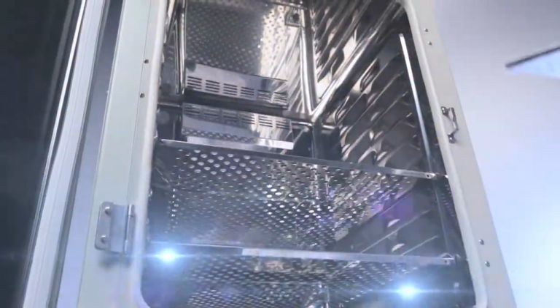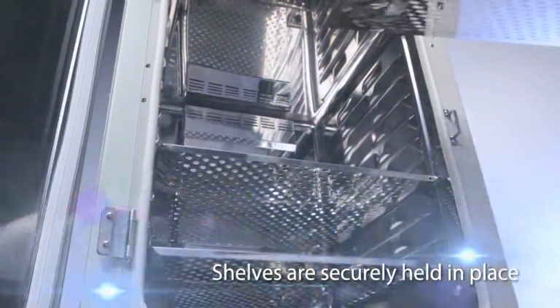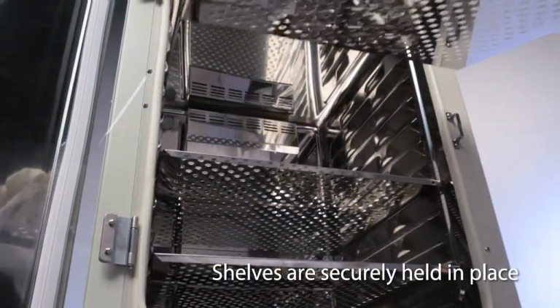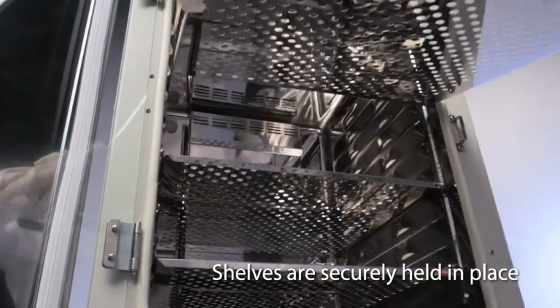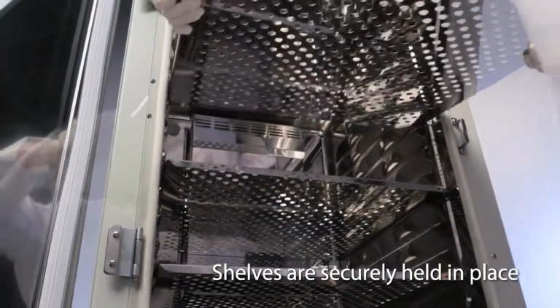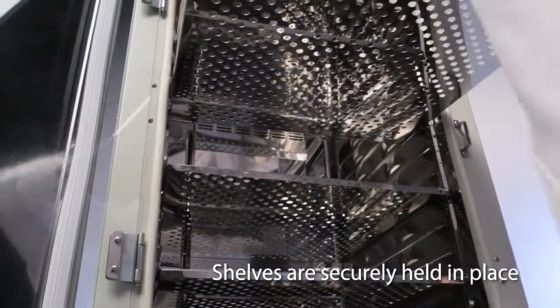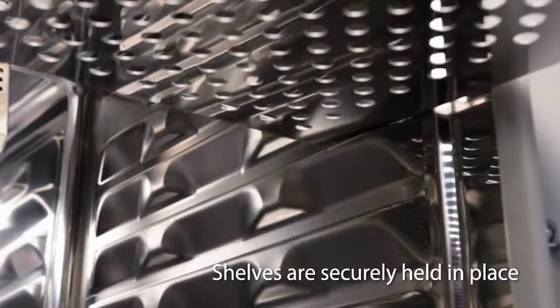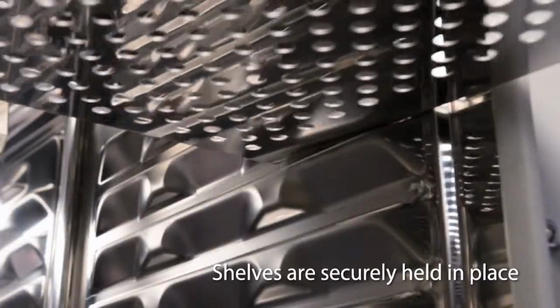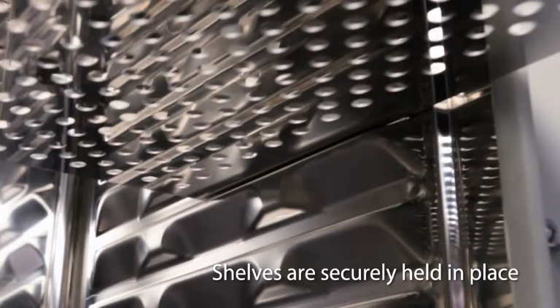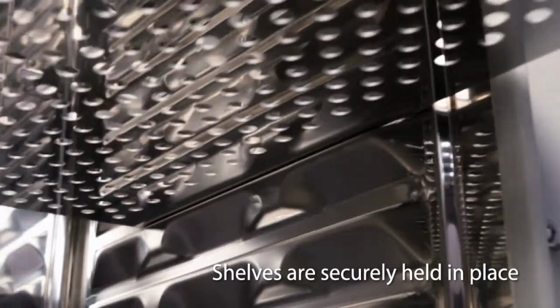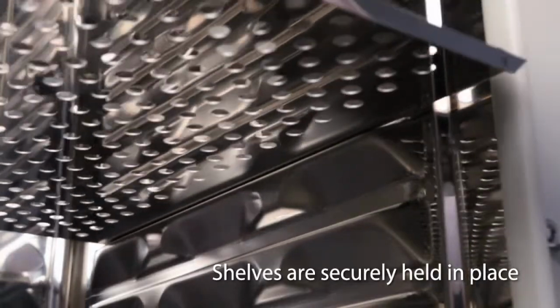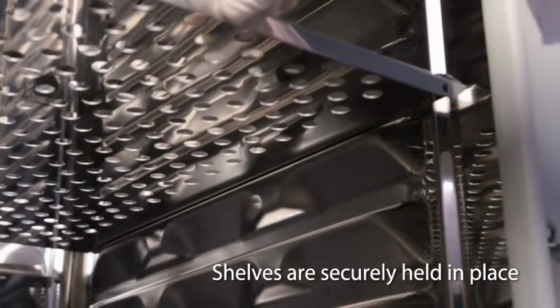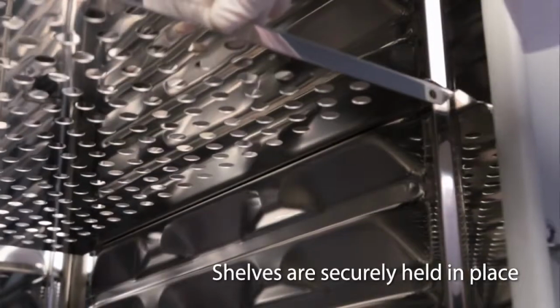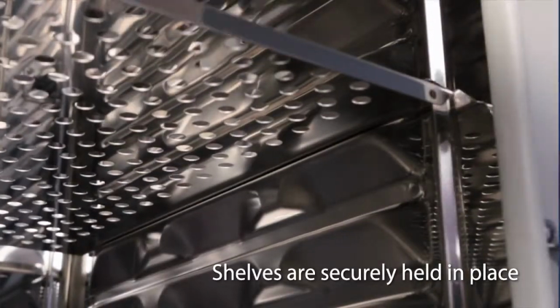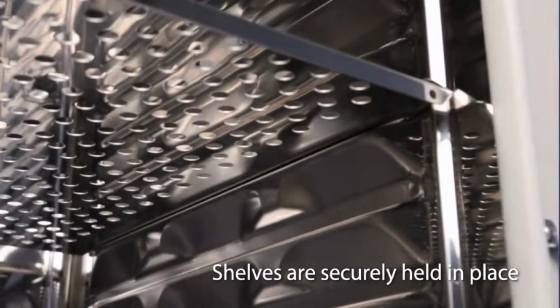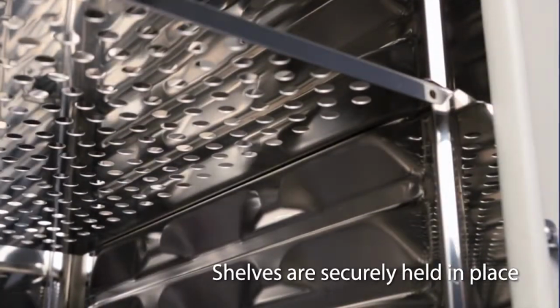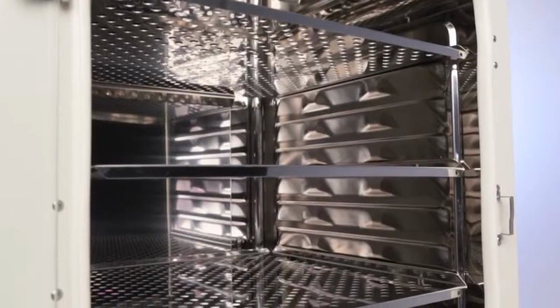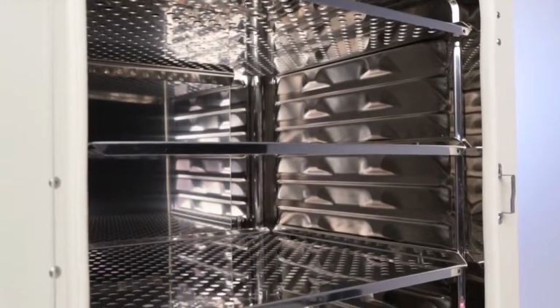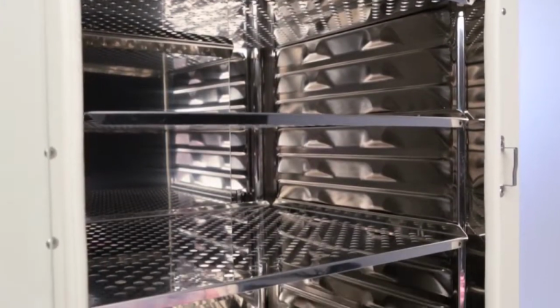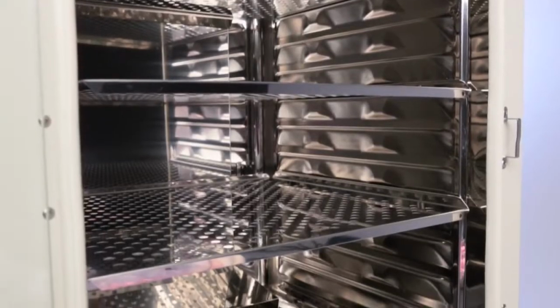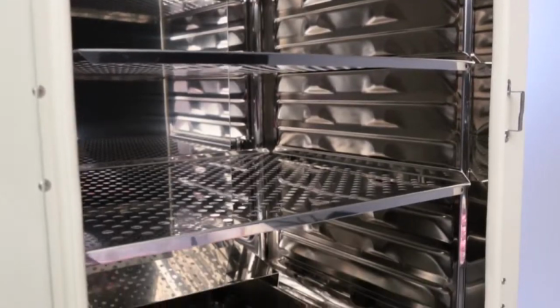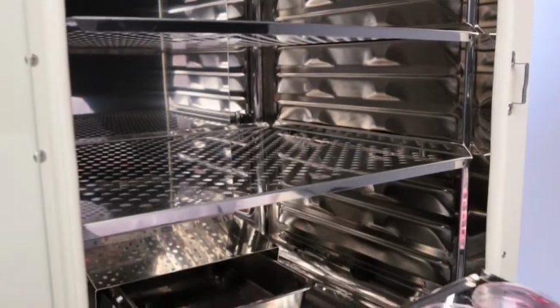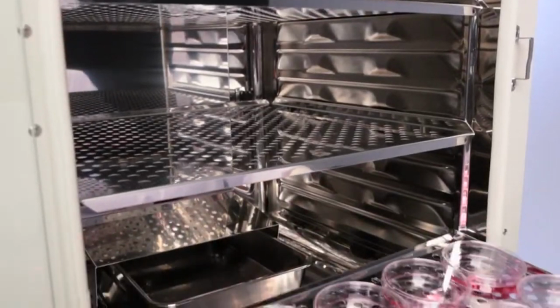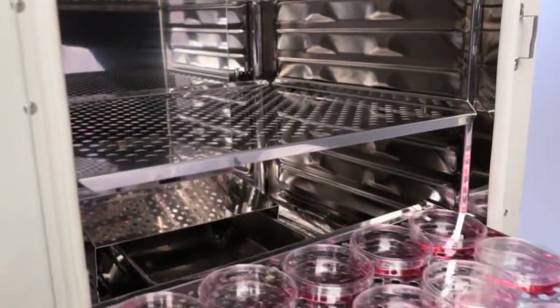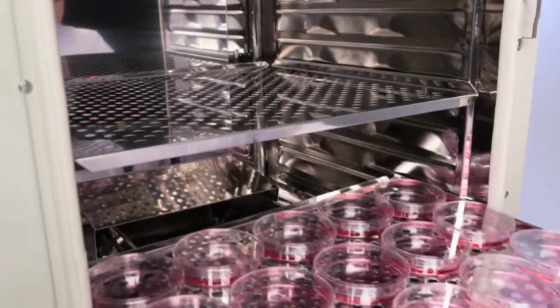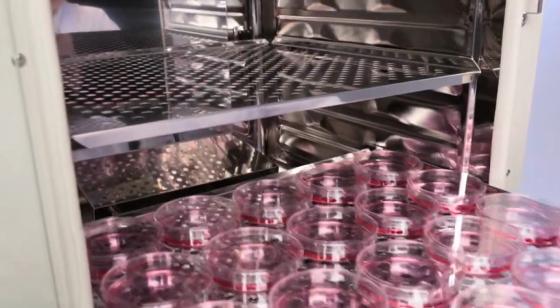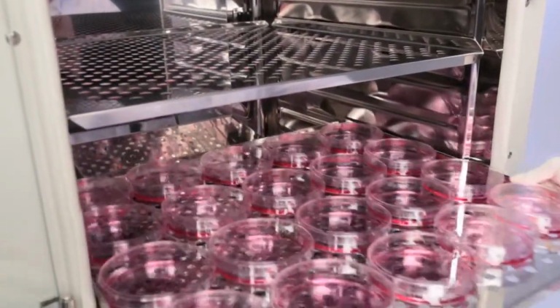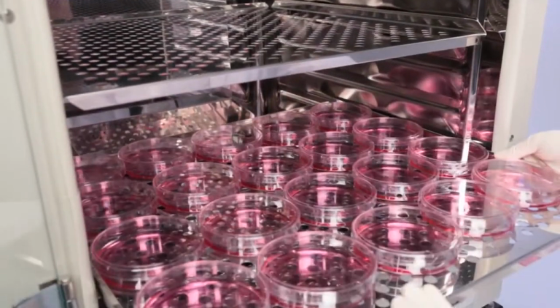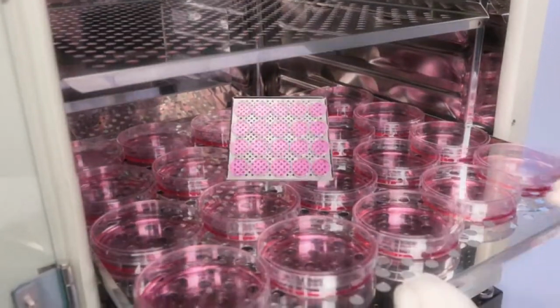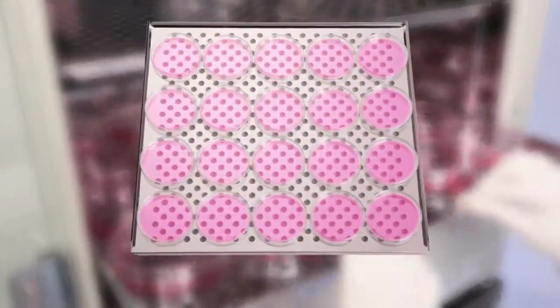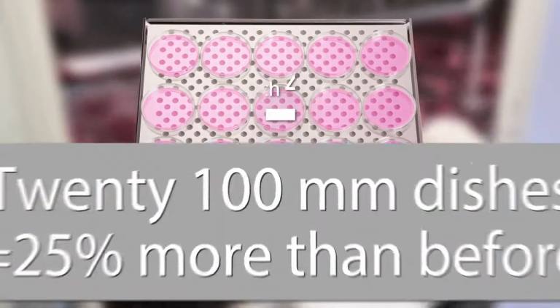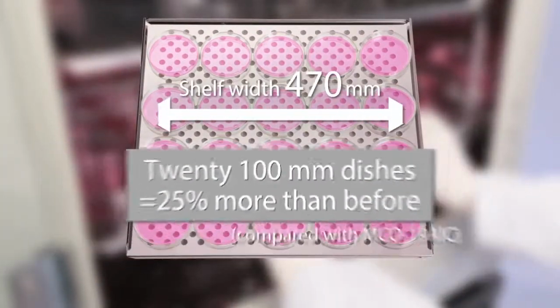The integrated shelf channels ensure that shelves are held securely and won't fall out. The interior is also larger than current models, accommodating up to 25% more culture dishes.